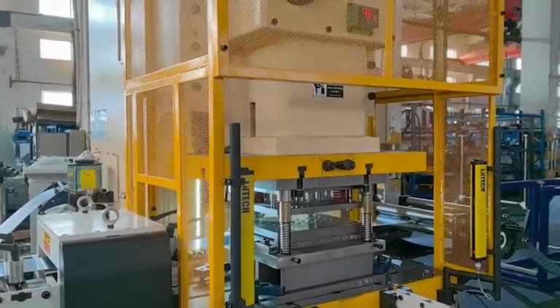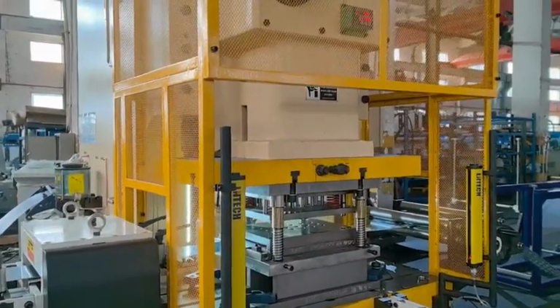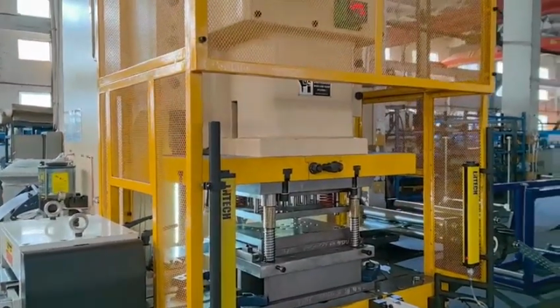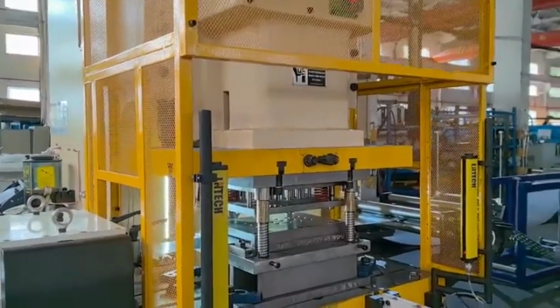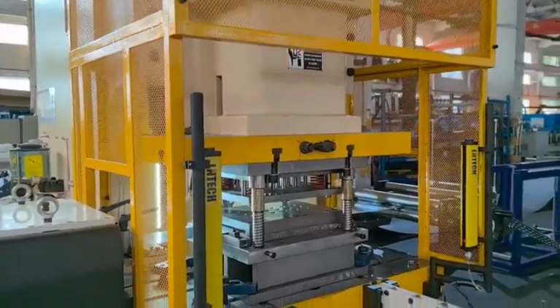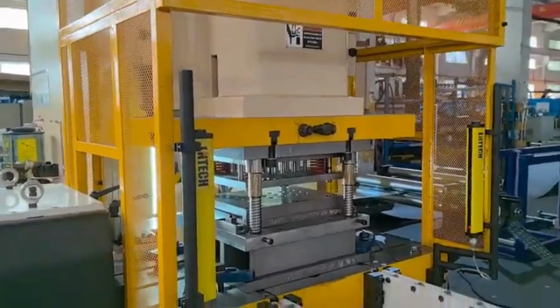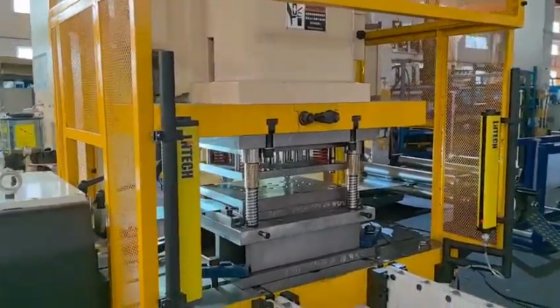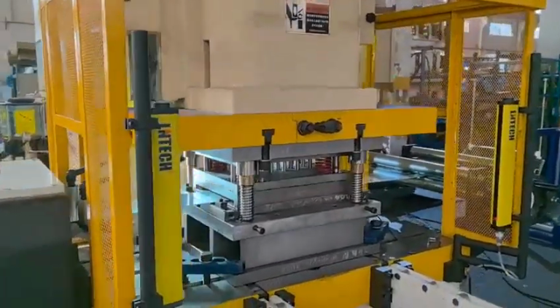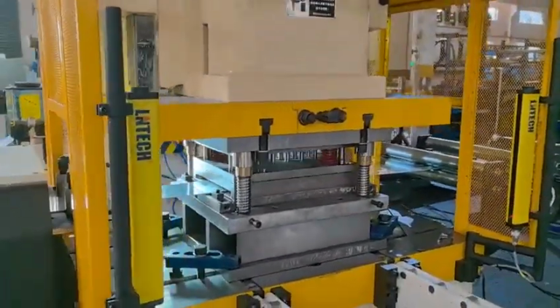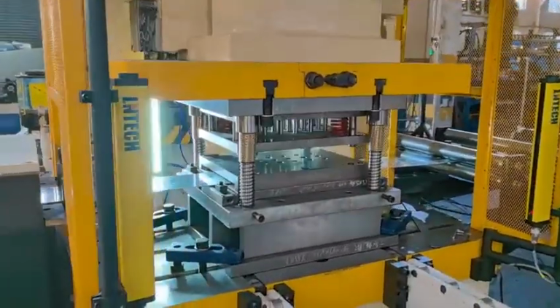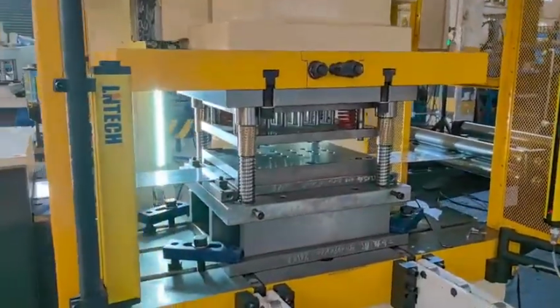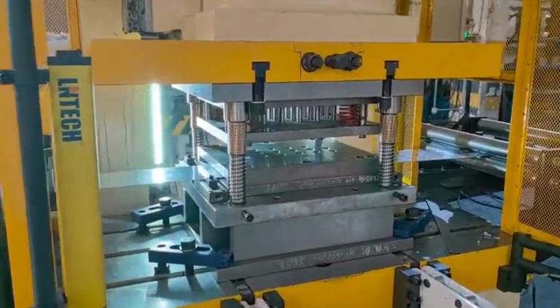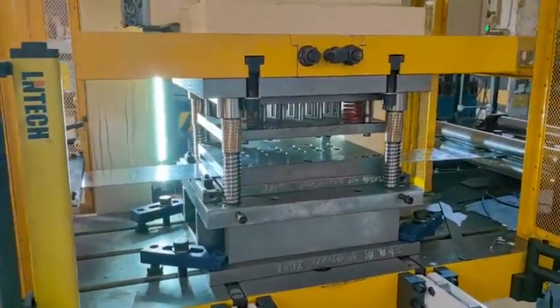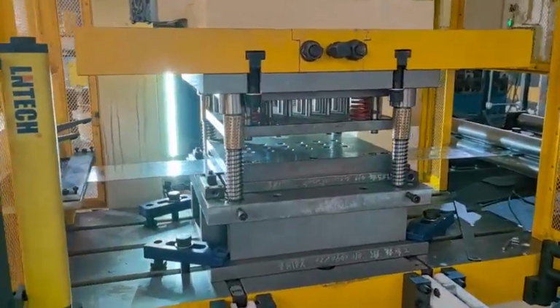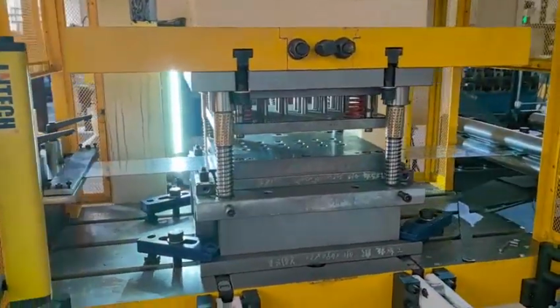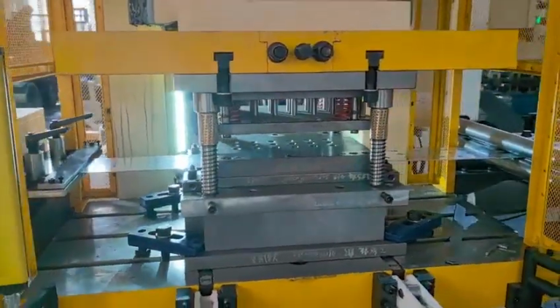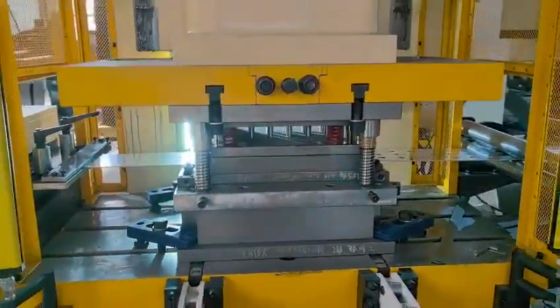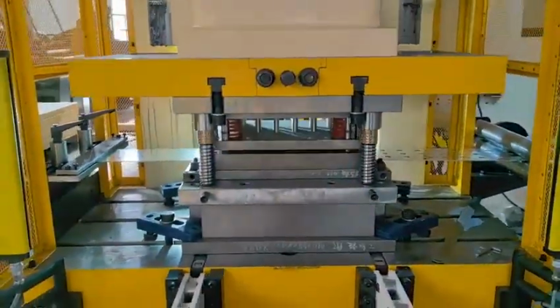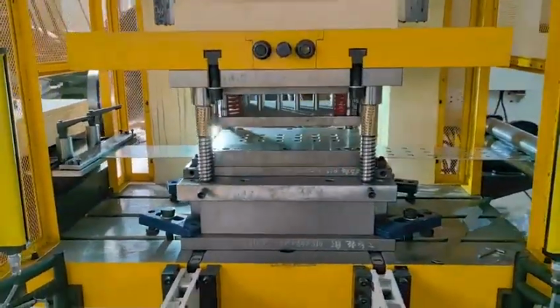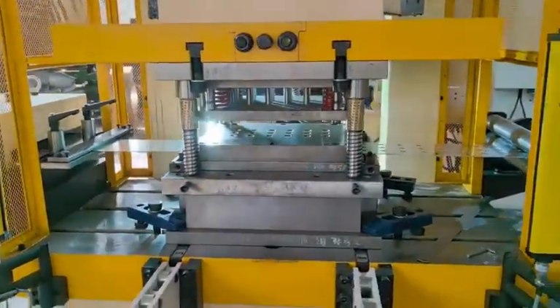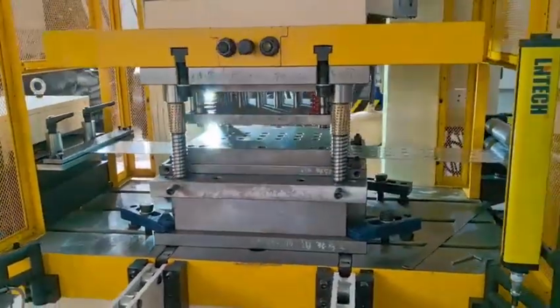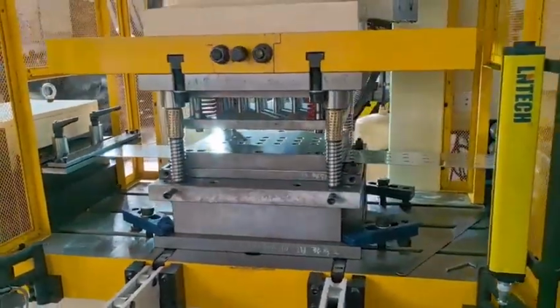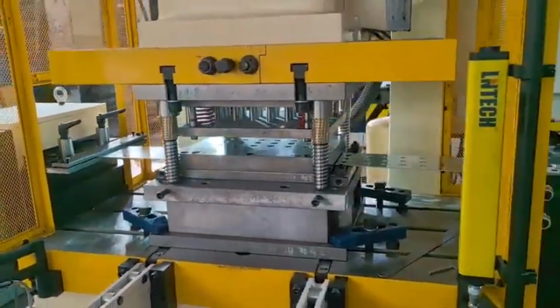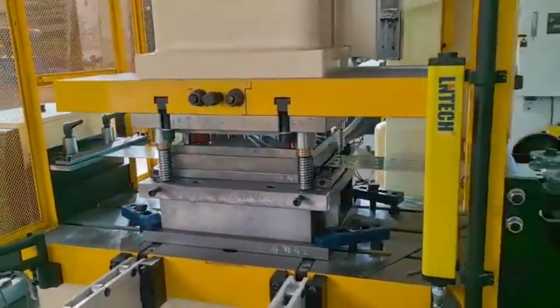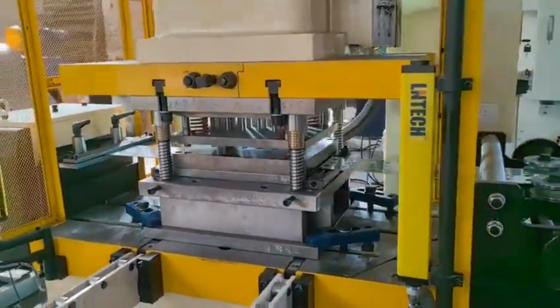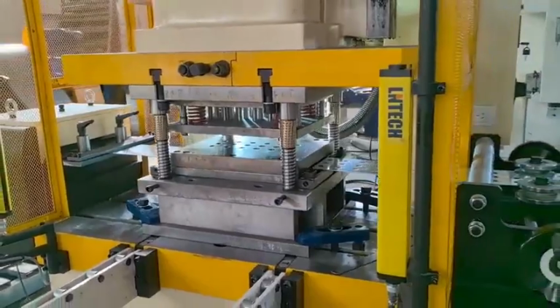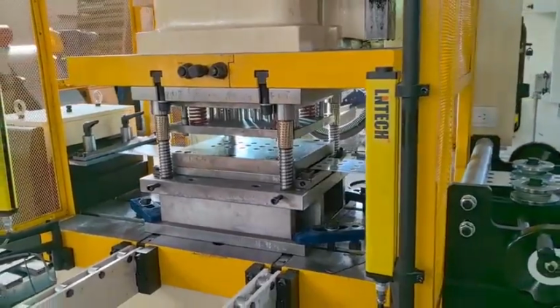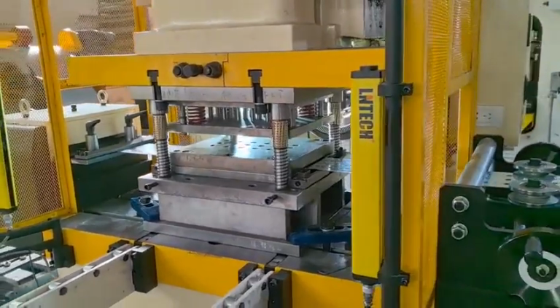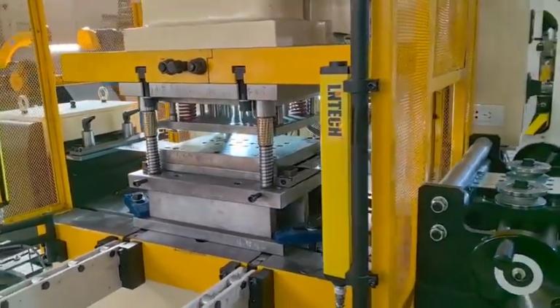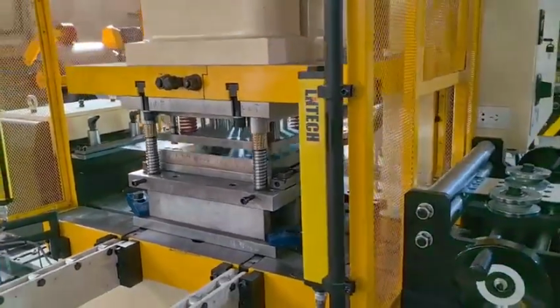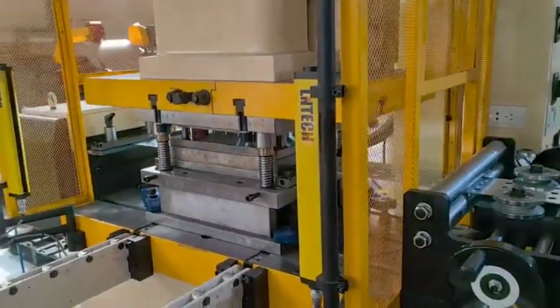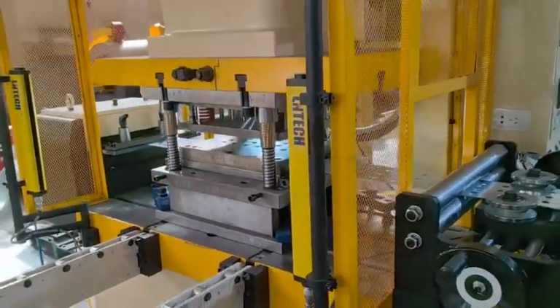This strut machine consists of an uncoiler and leveler, servo feeder and punch press, adjustable roll former, servo tracking cutting, auto stacker, controllers, and hydraulic station.